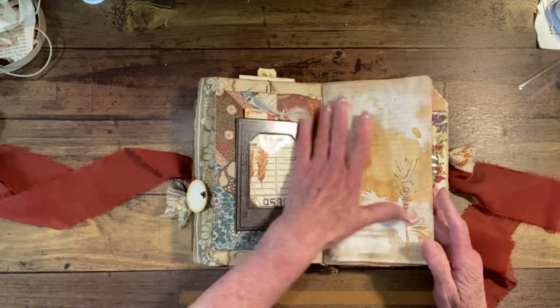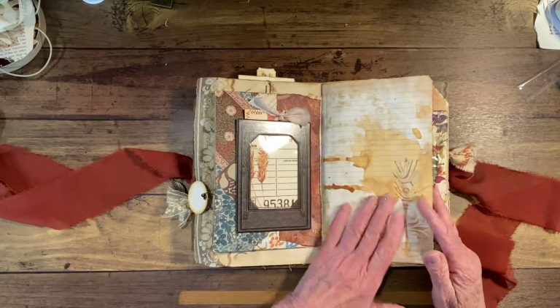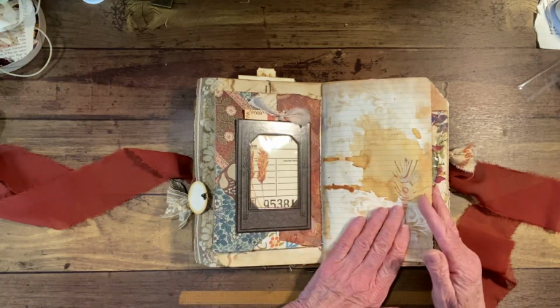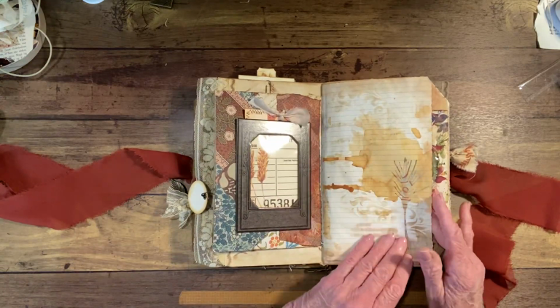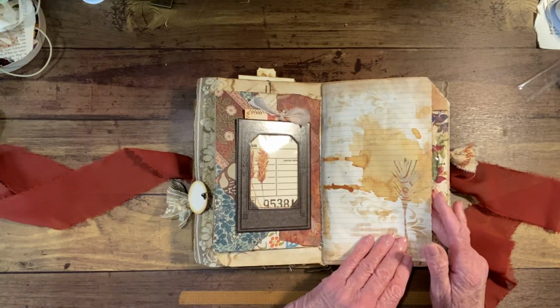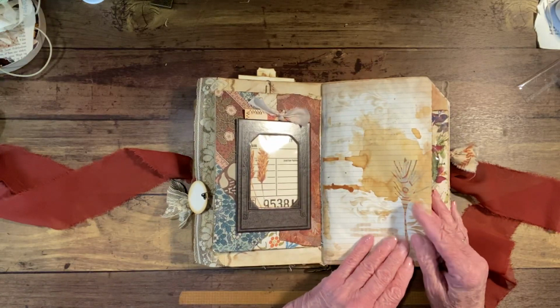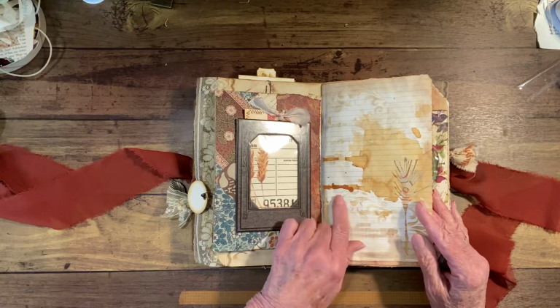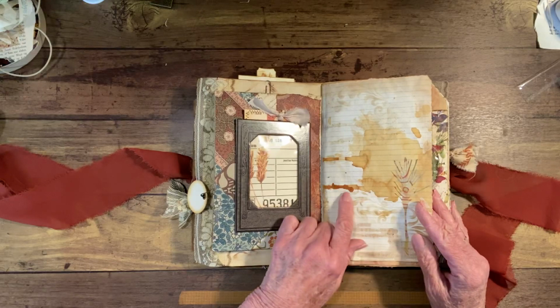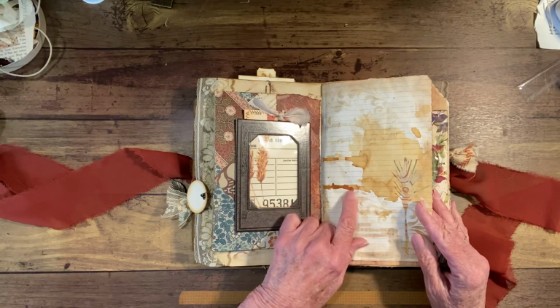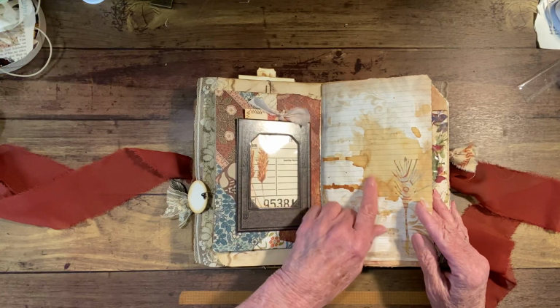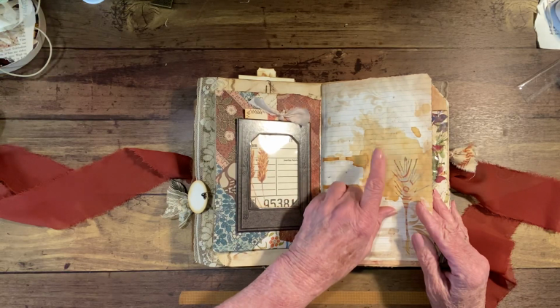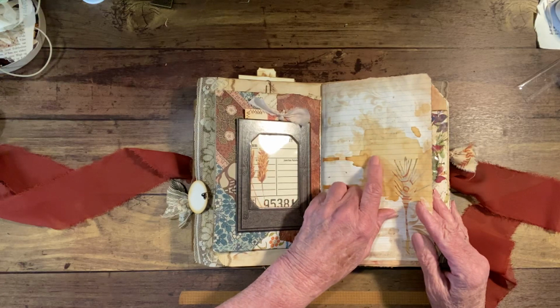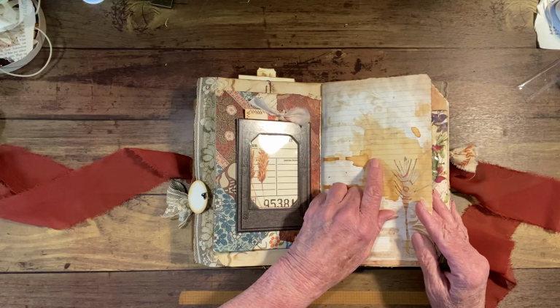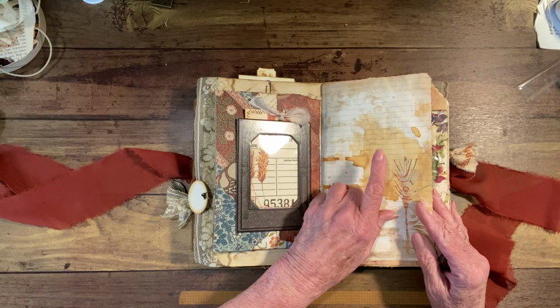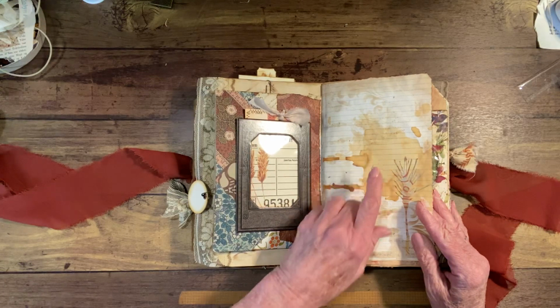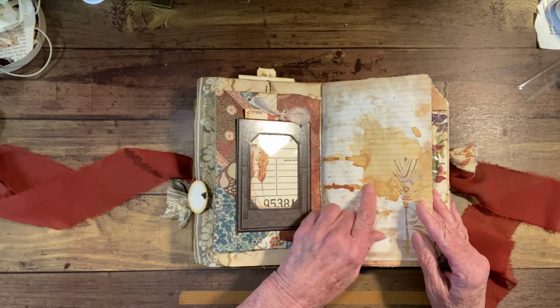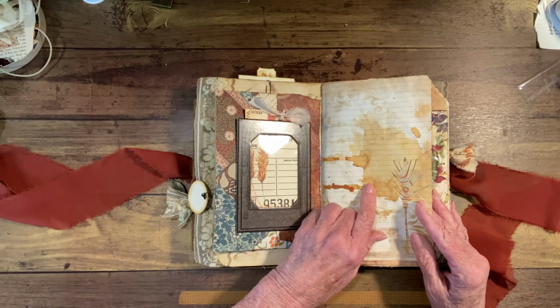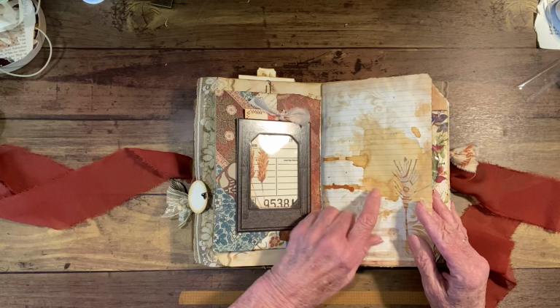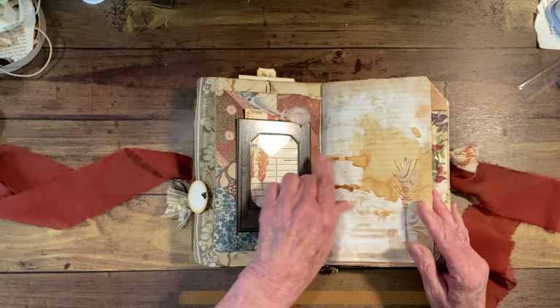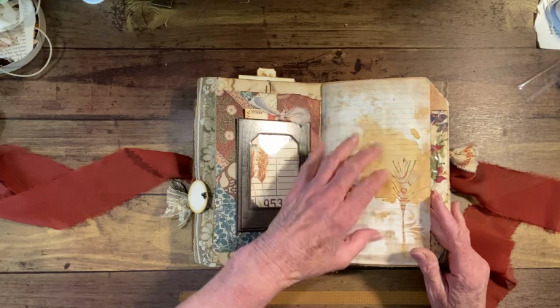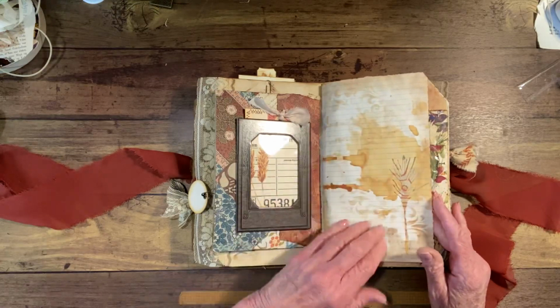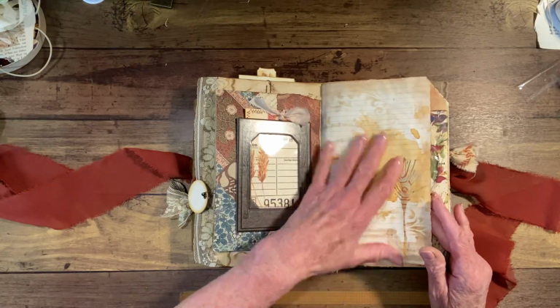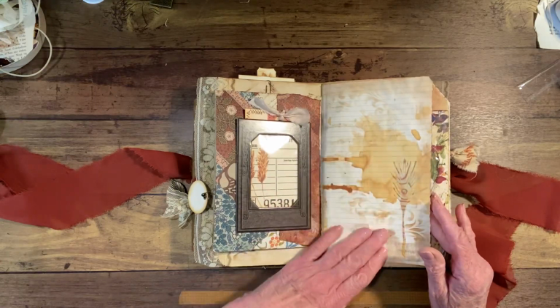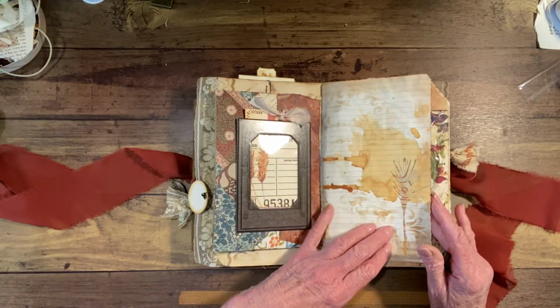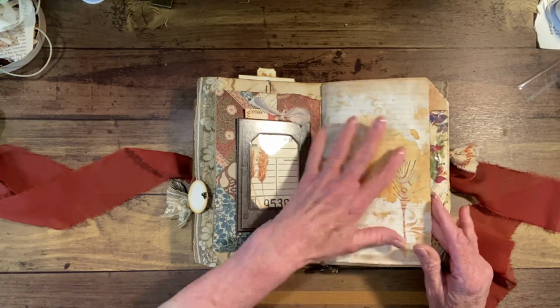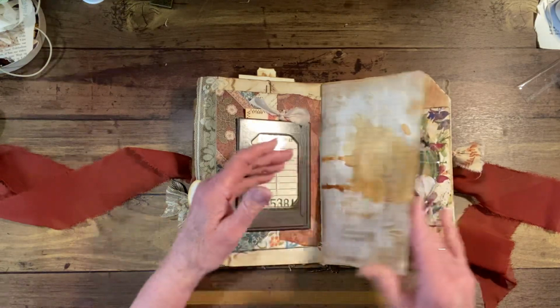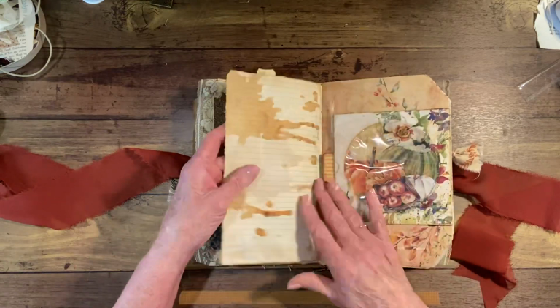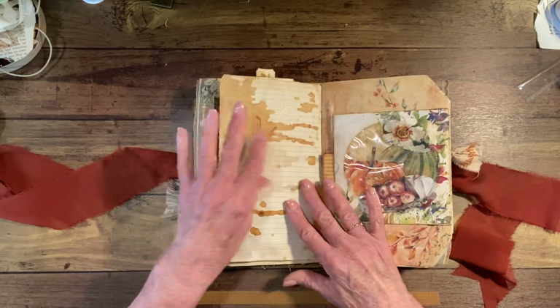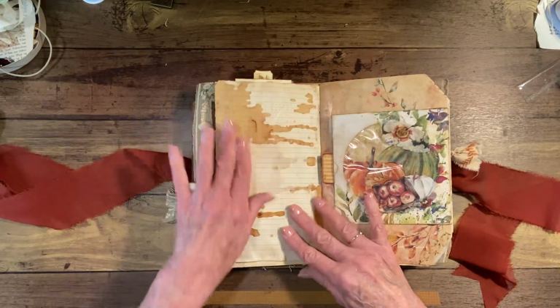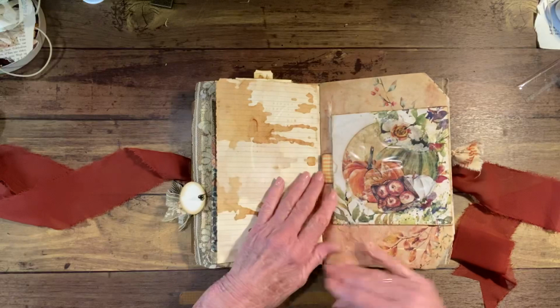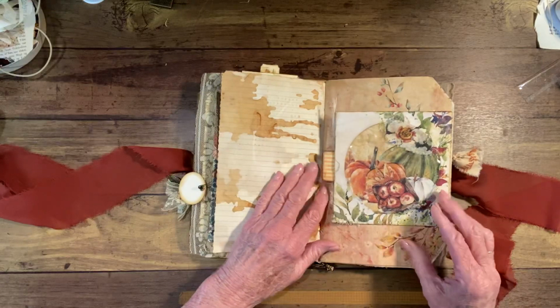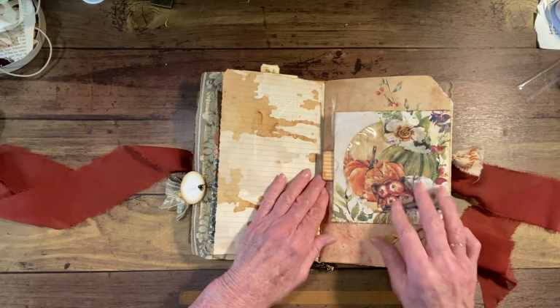This is just a journal page — this is rusty water that I sprinkled all over this page, made it look rusty.